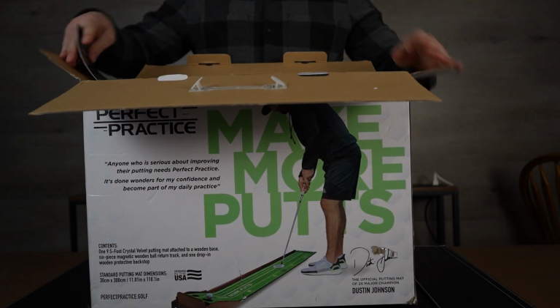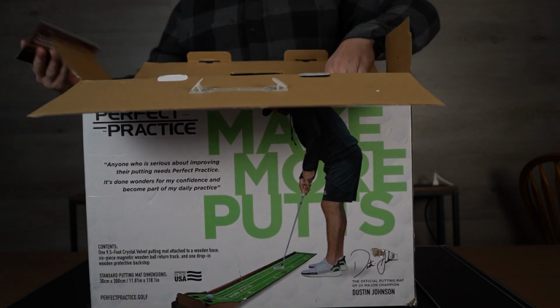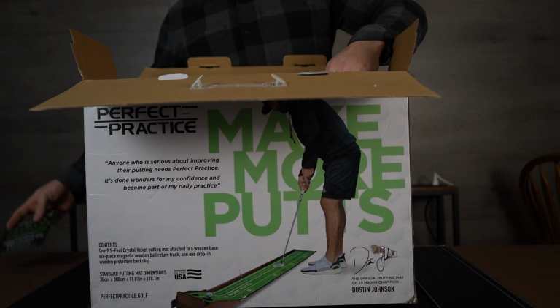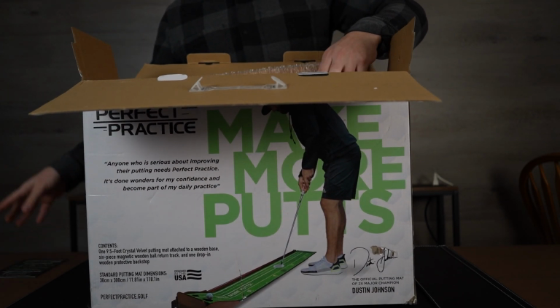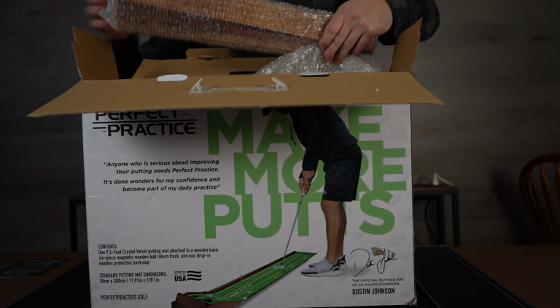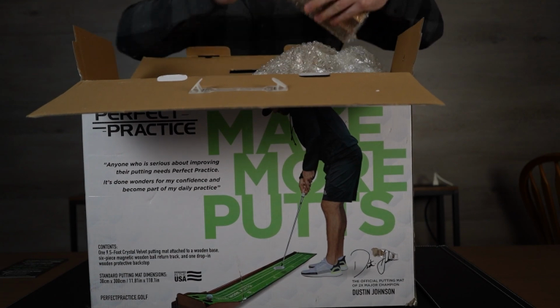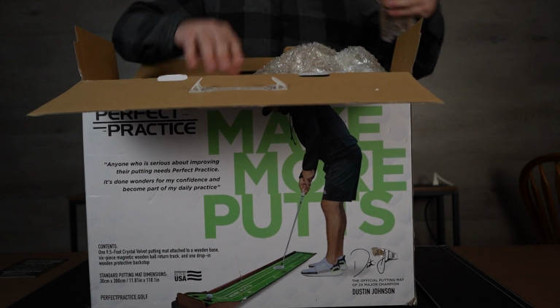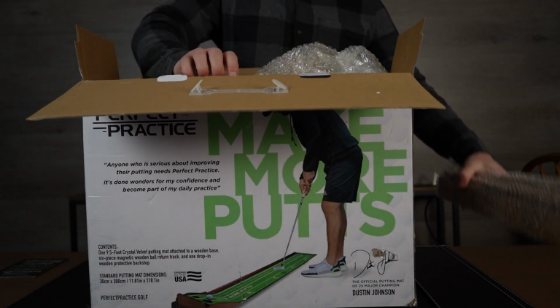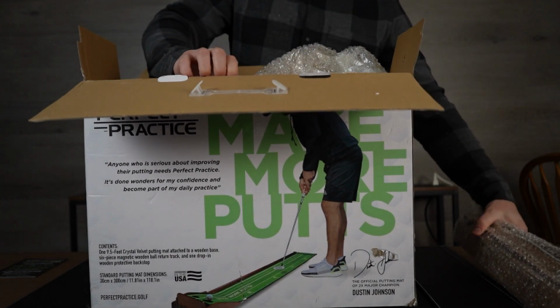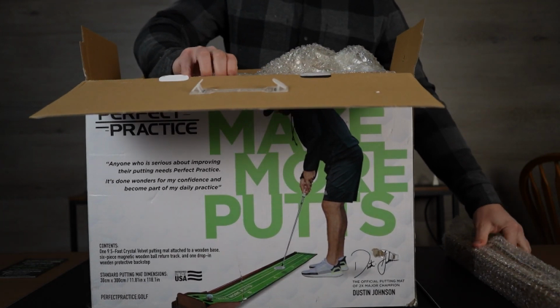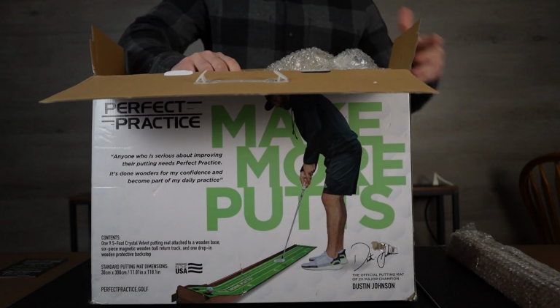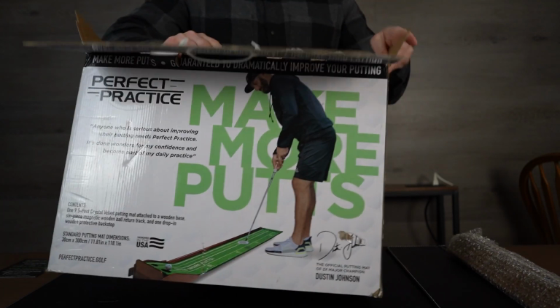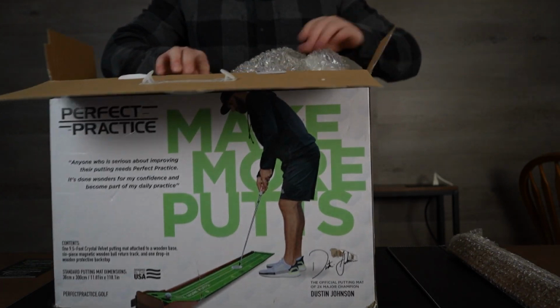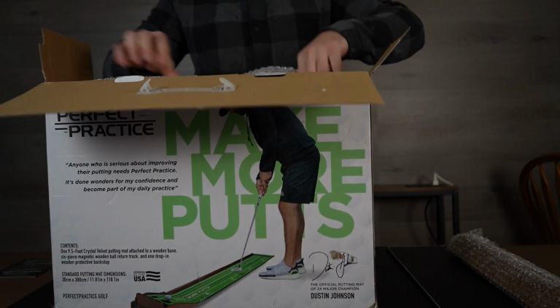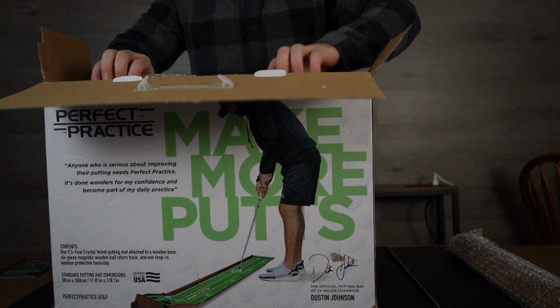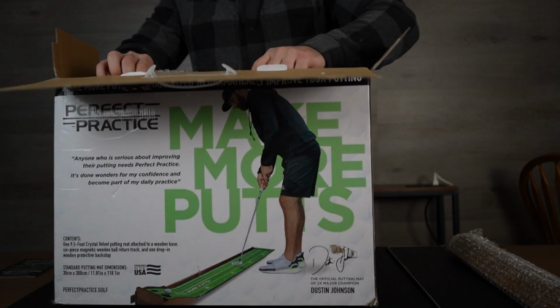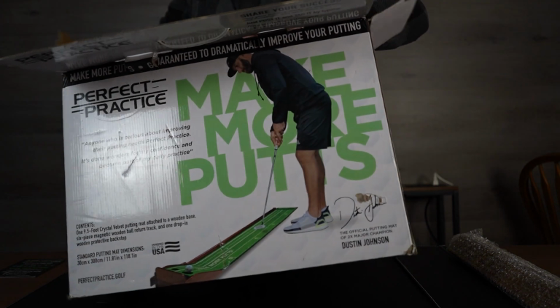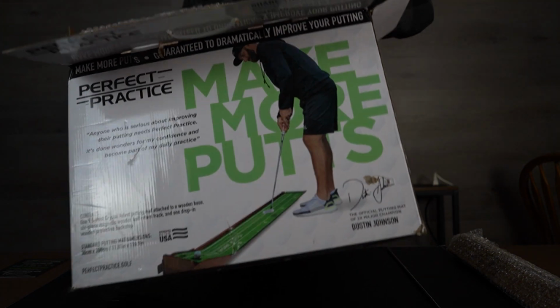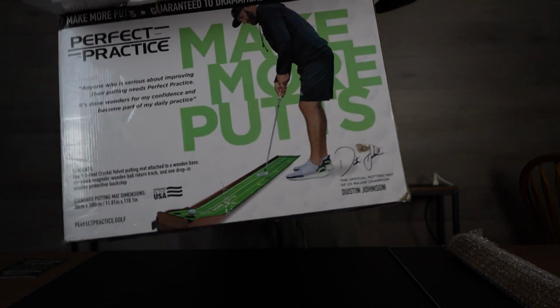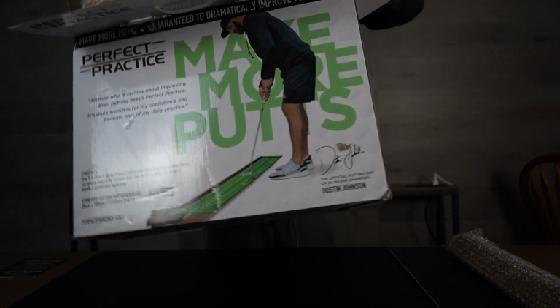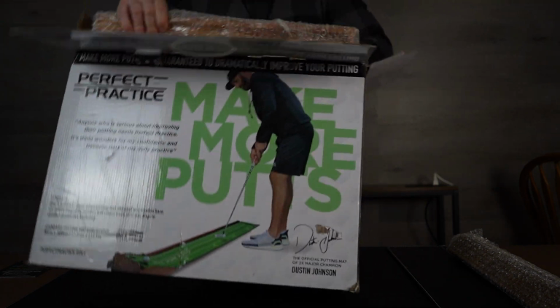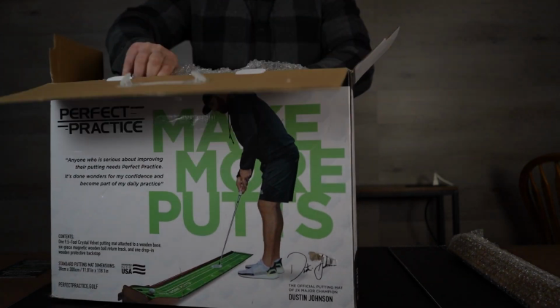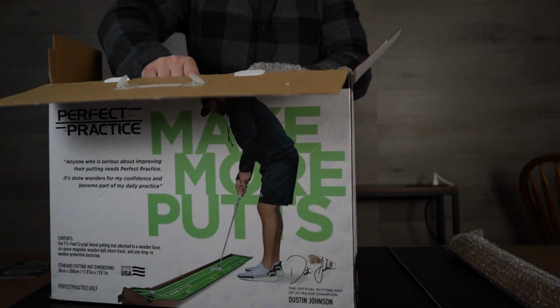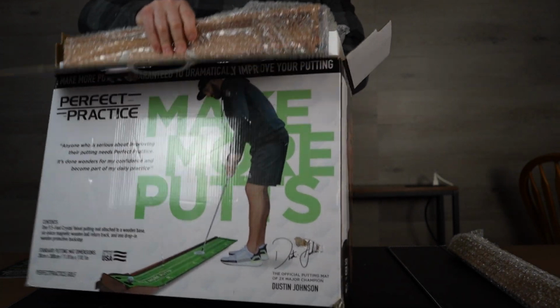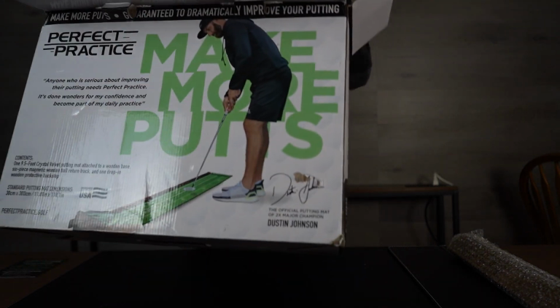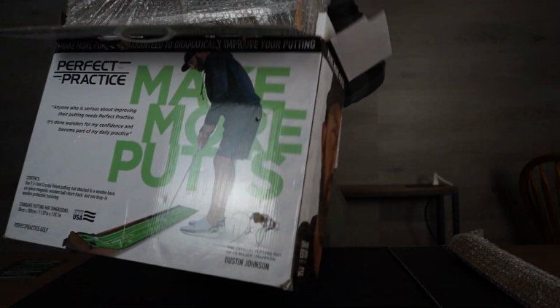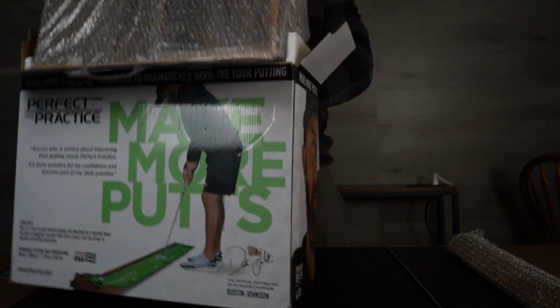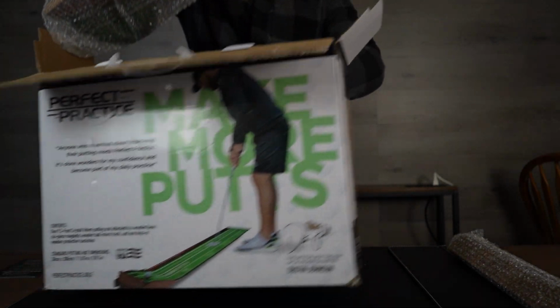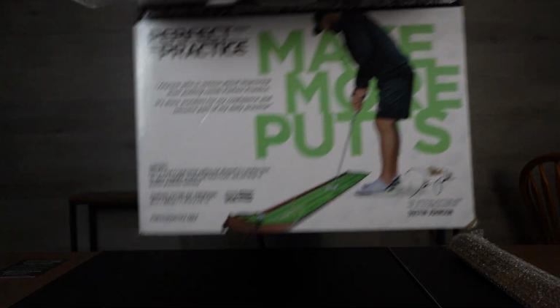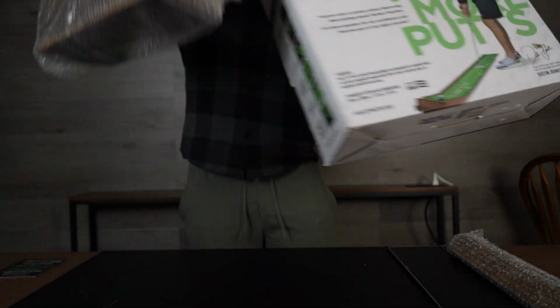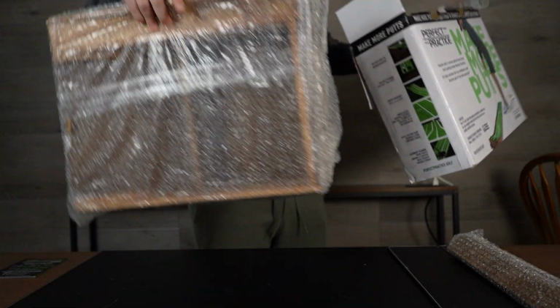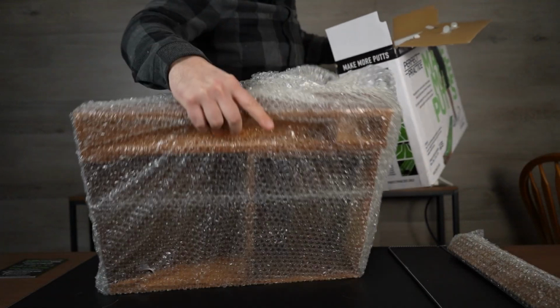It does have what I believe are wood footers, so a really nice, elegant design to it as well, which is nice to have. I honestly think it mostly comes put together, so it should be fairly easy. Let's pull it out right here.